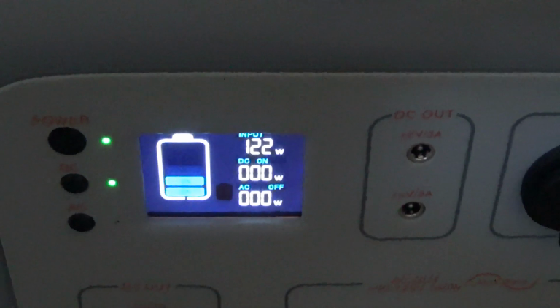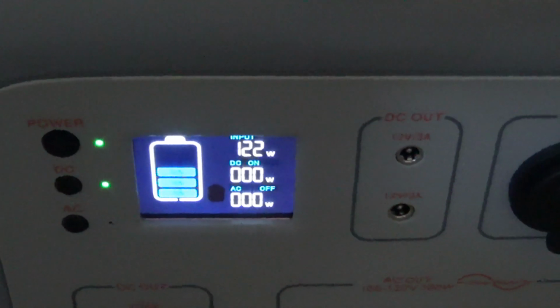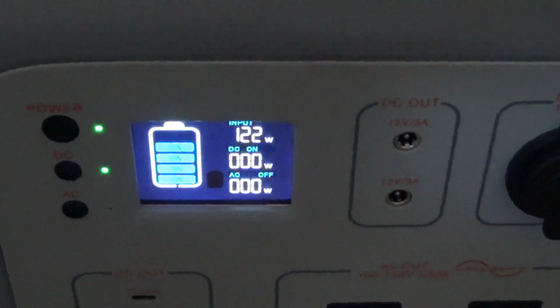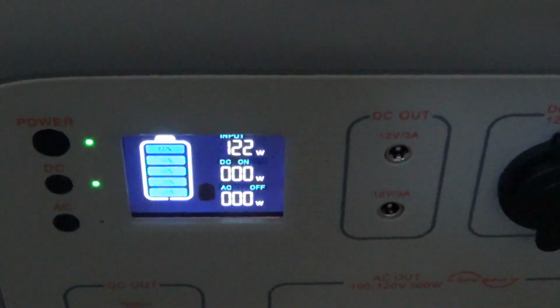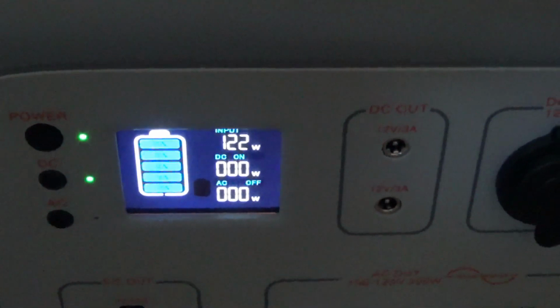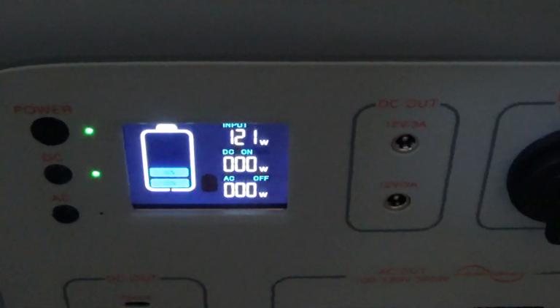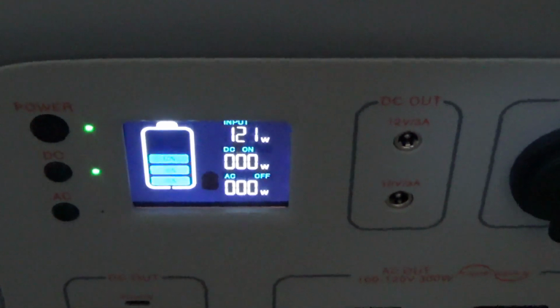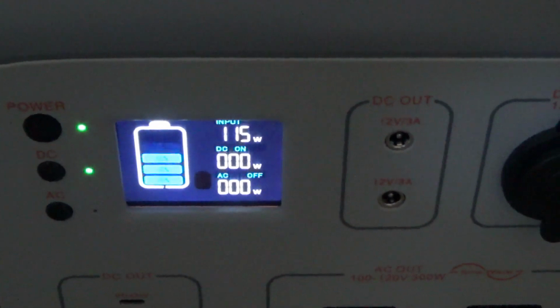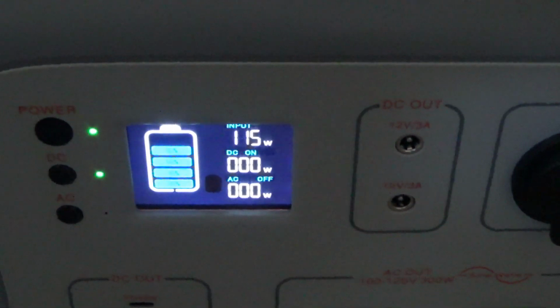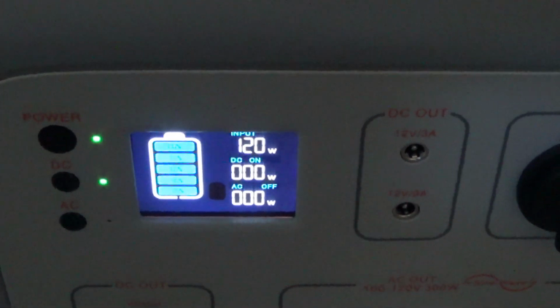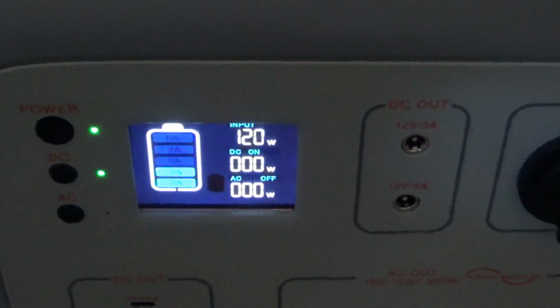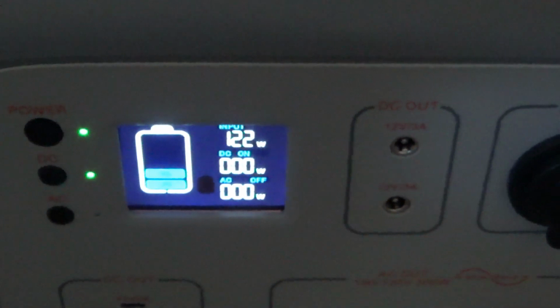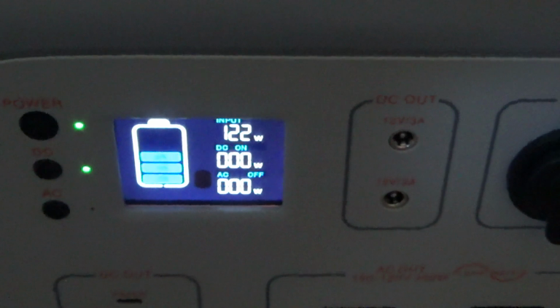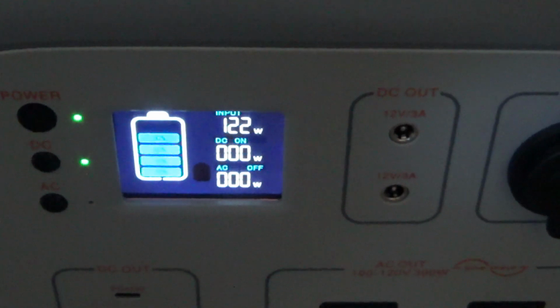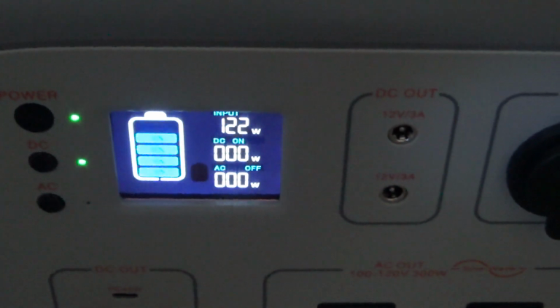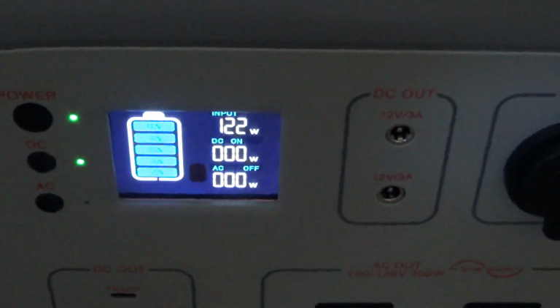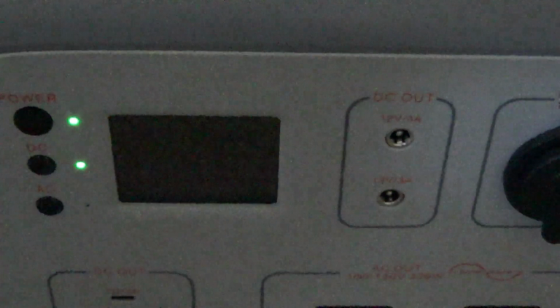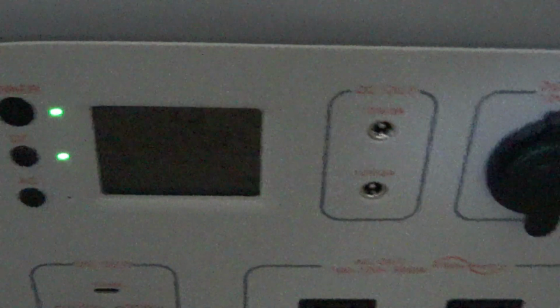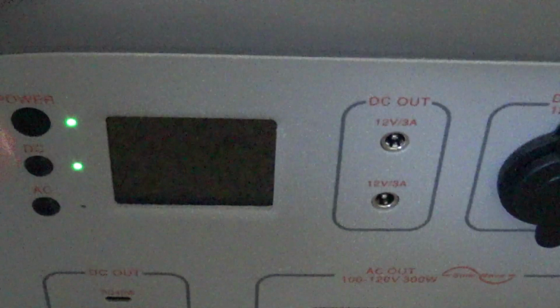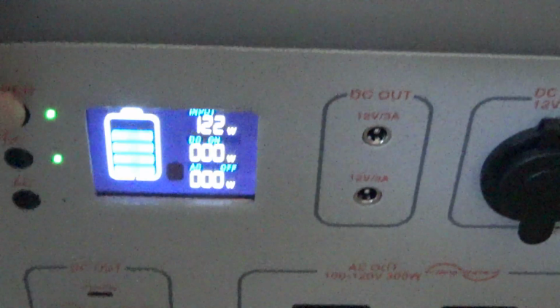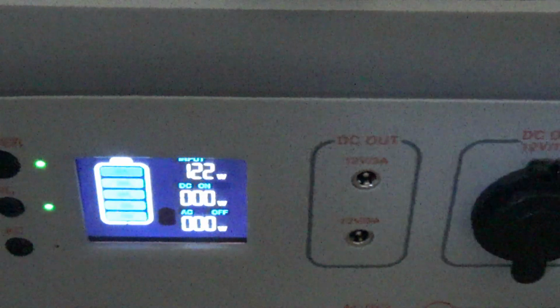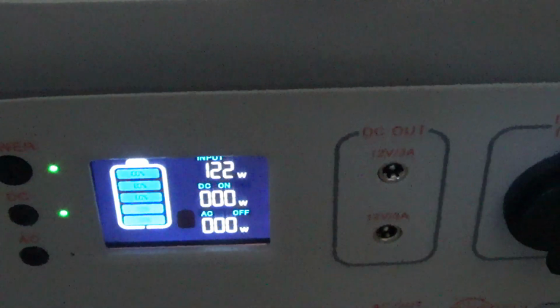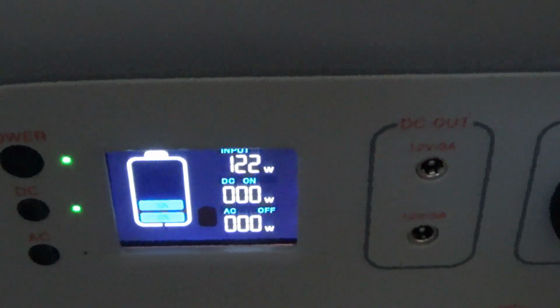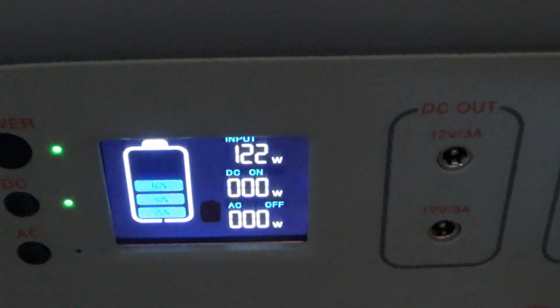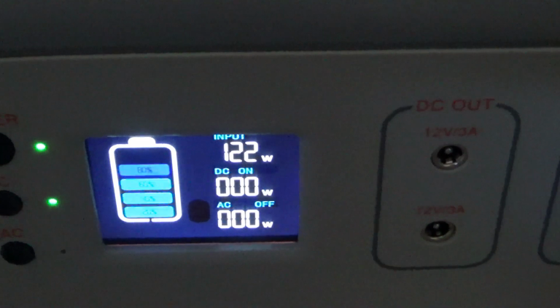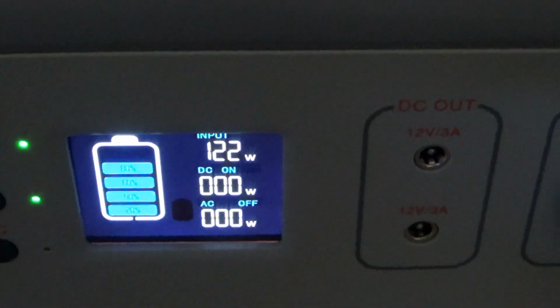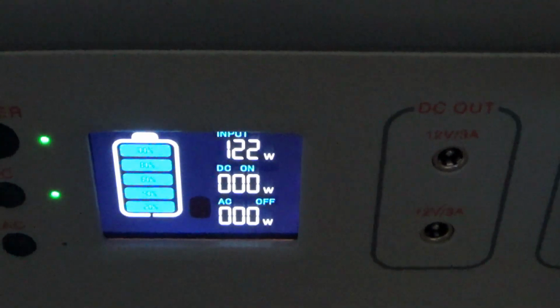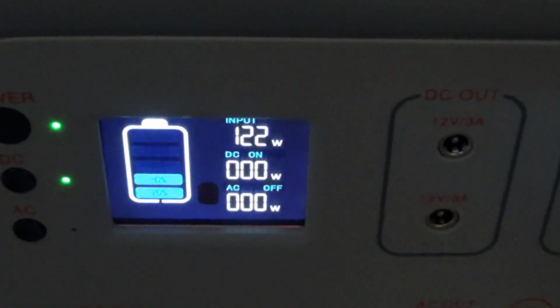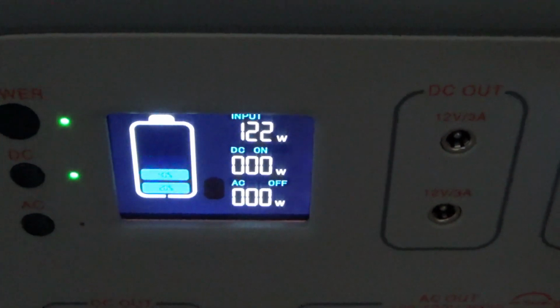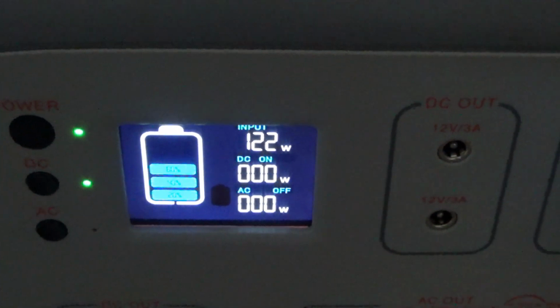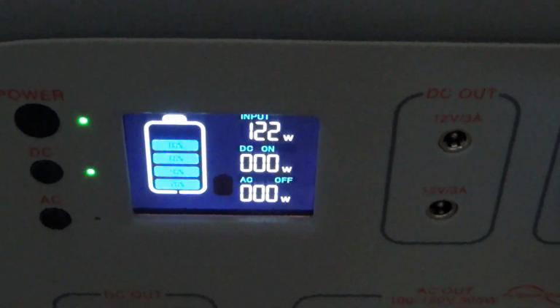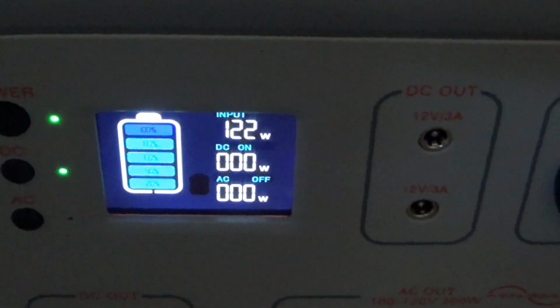I'm making a quick video. This is my Bluetti AC50S, and as you can see with the solar kind of fluctuating a little bit here, I just wanted to show you that basically the cap on this unit is 122 watts.